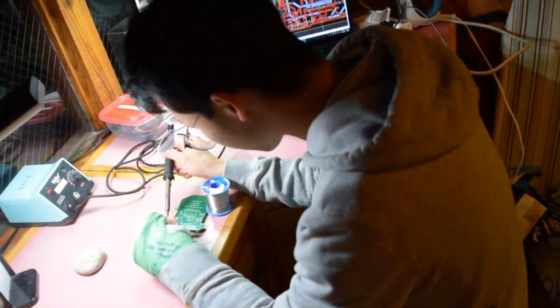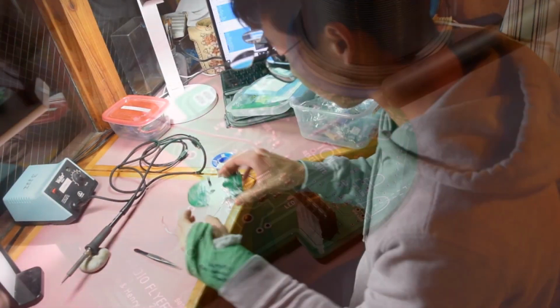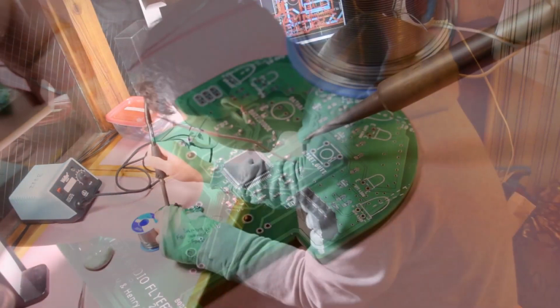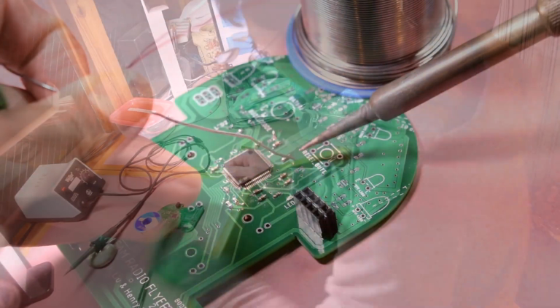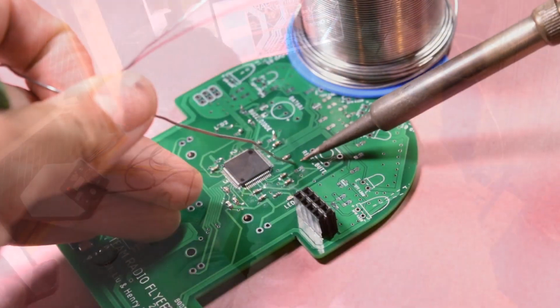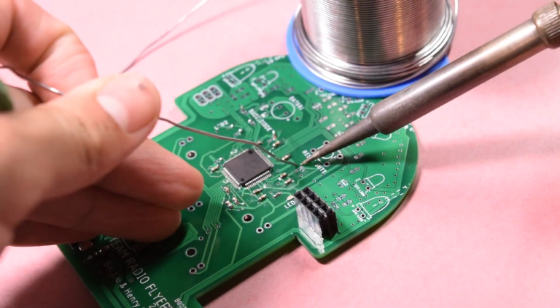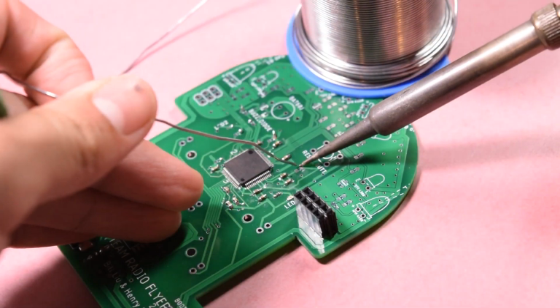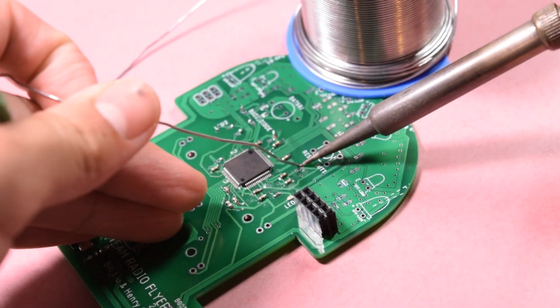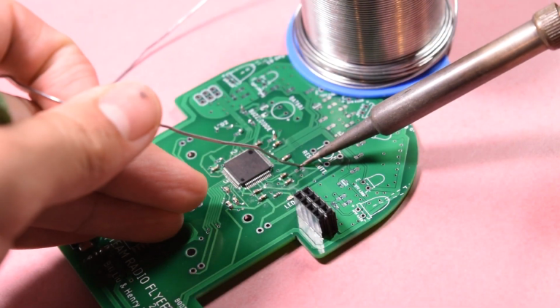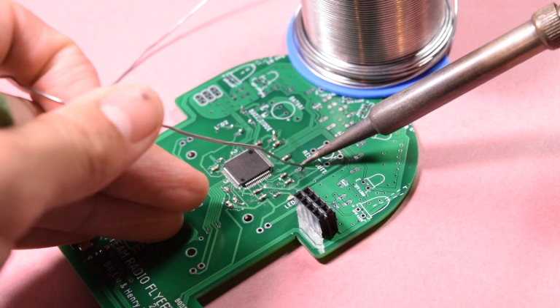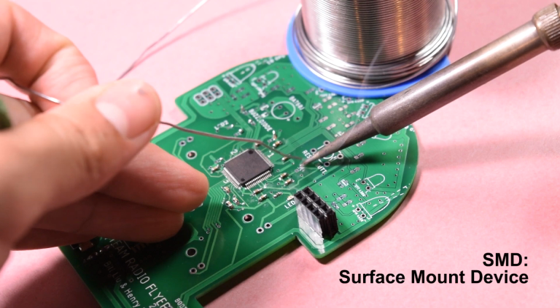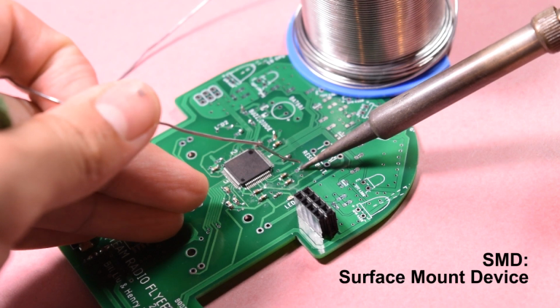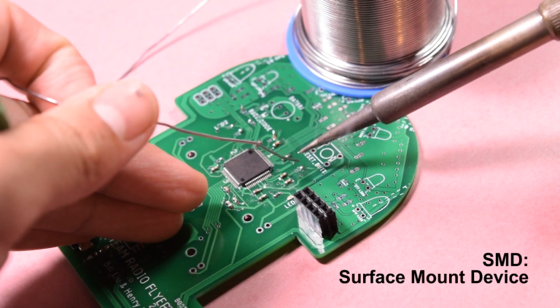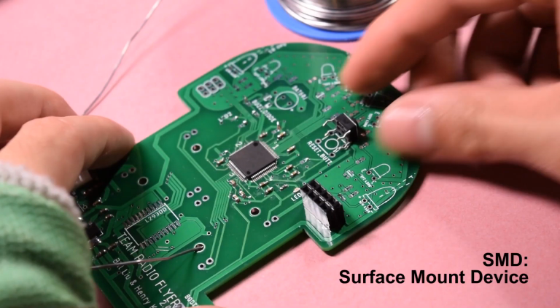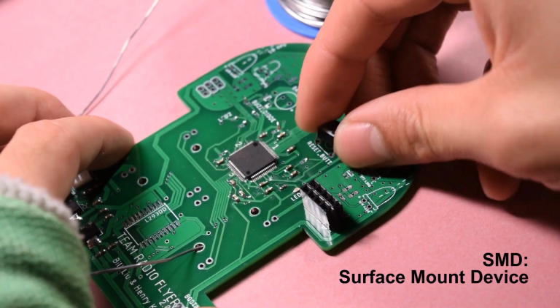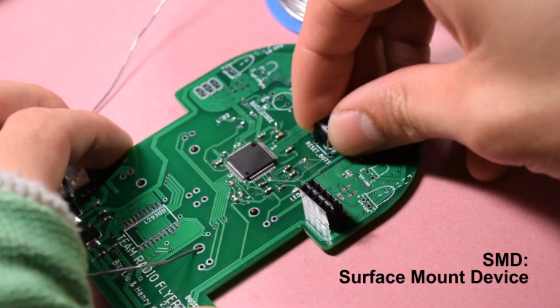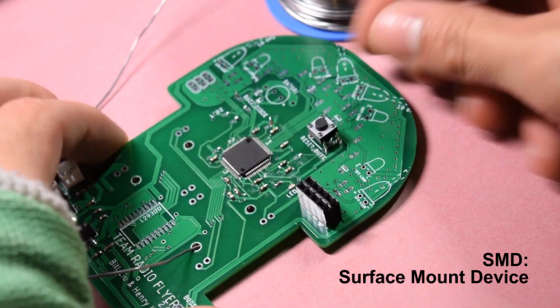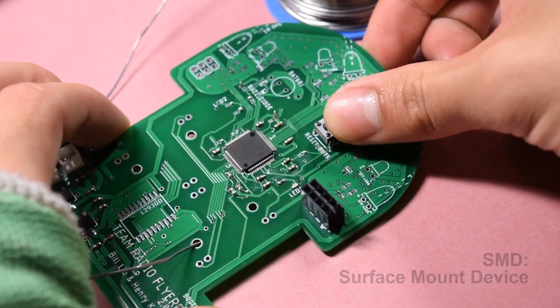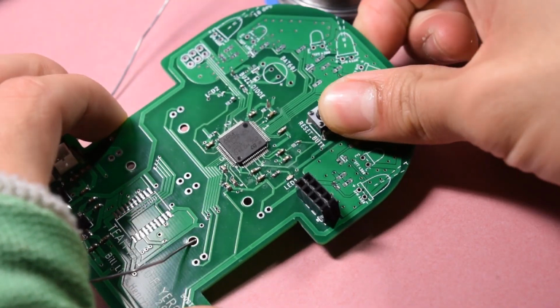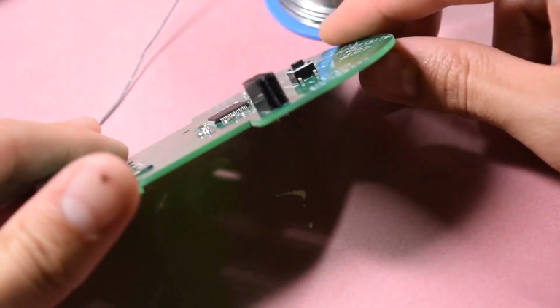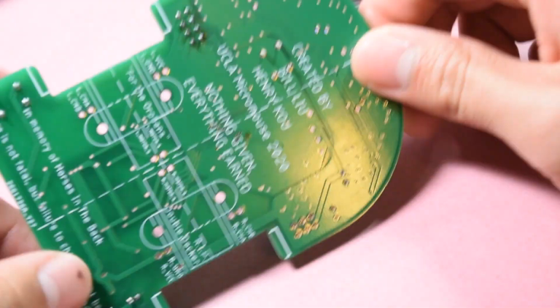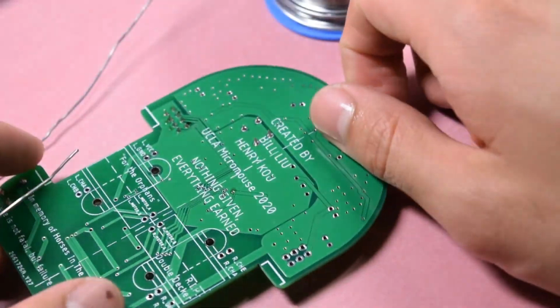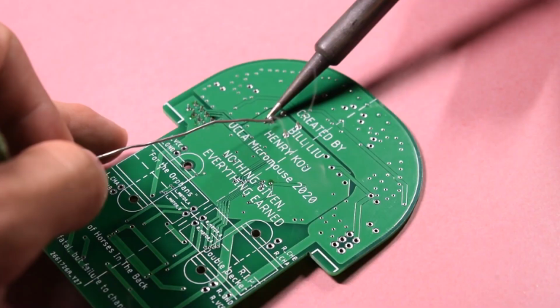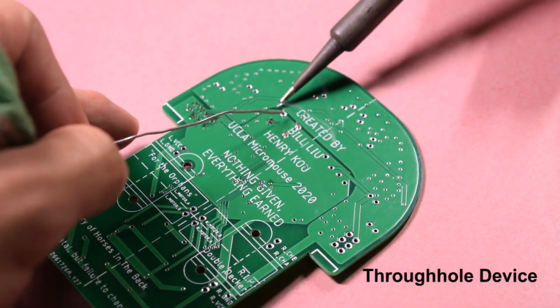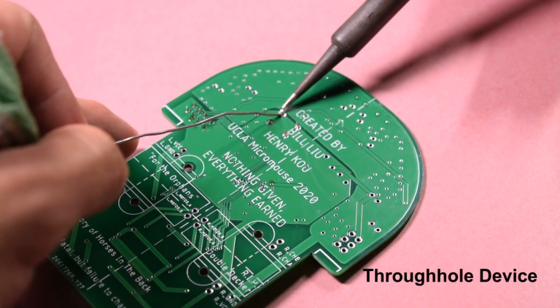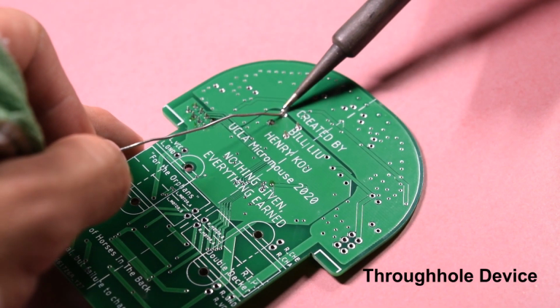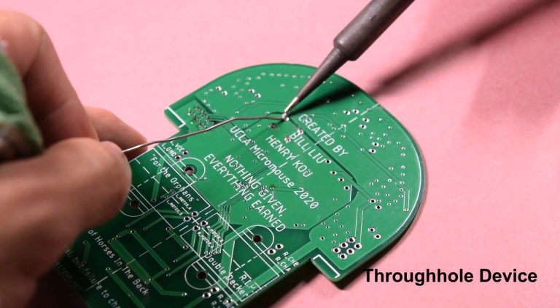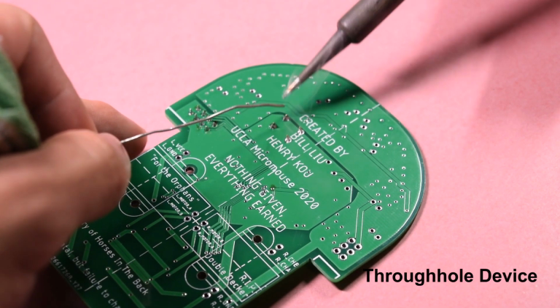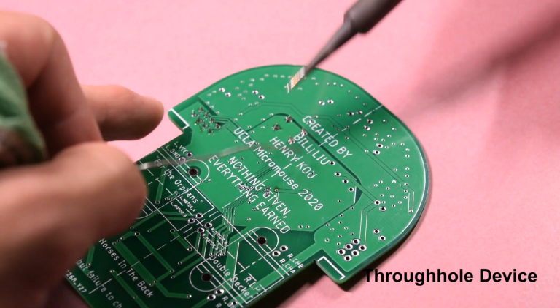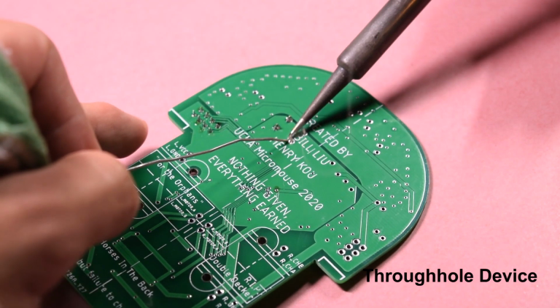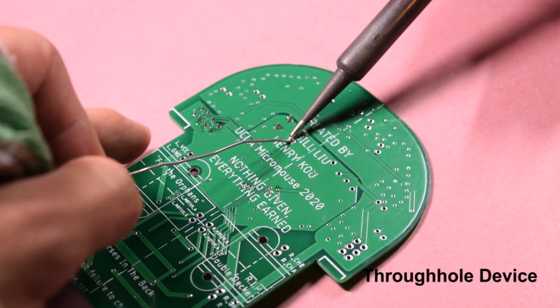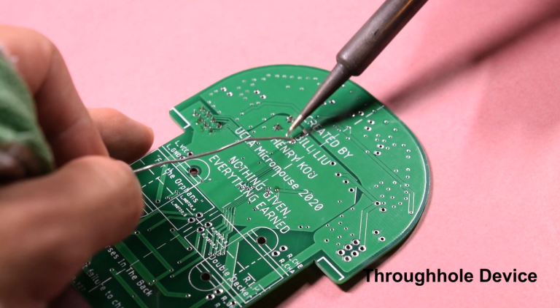Here's a nice close-up of the board. You can see that for the smaller components I'm using SMD soldering — surface mount device soldering. And then for the larger devices like this button, I'm using through-hole soldering, so the pins go through the board and I solder them on the other side.